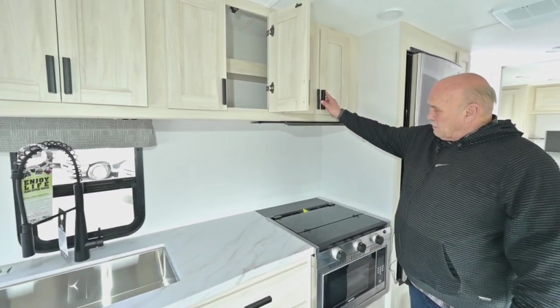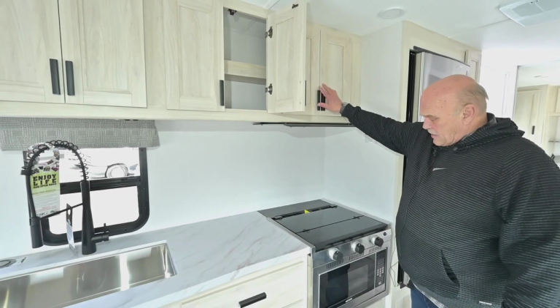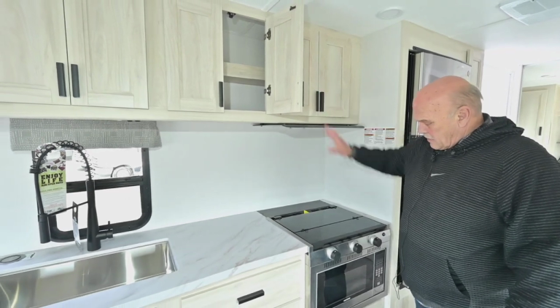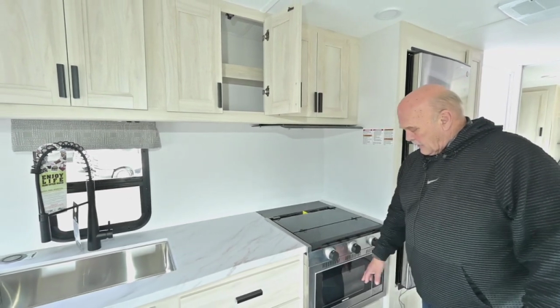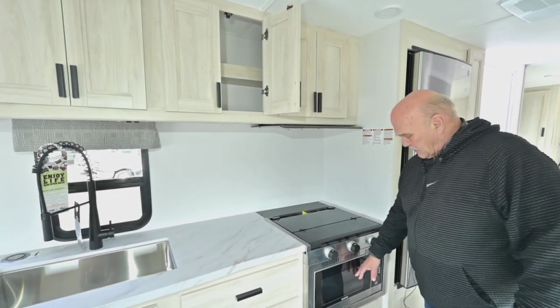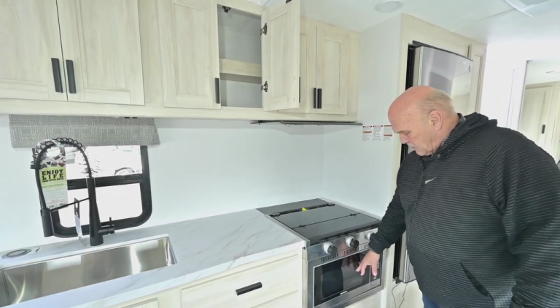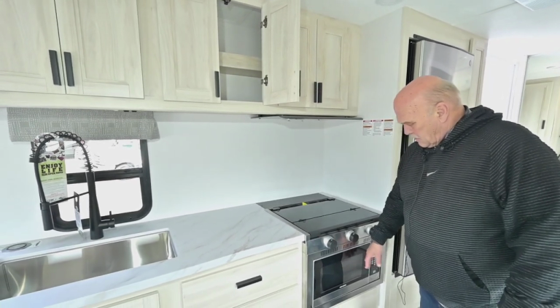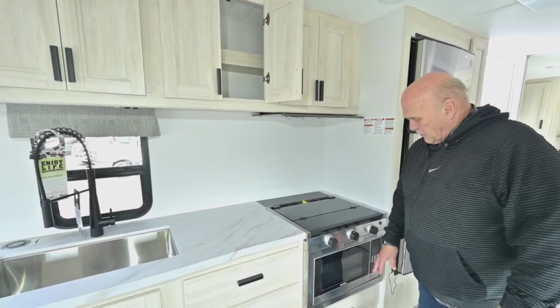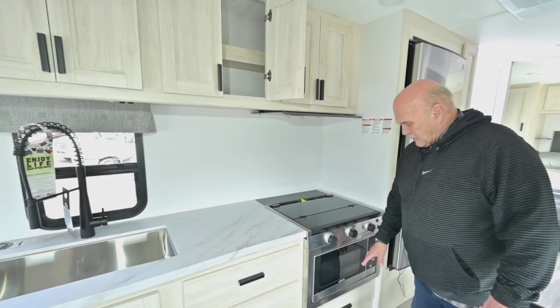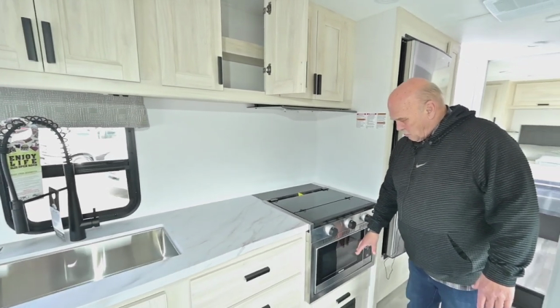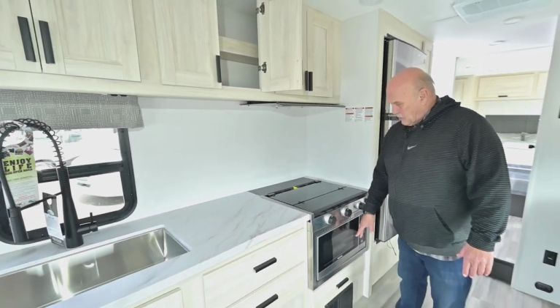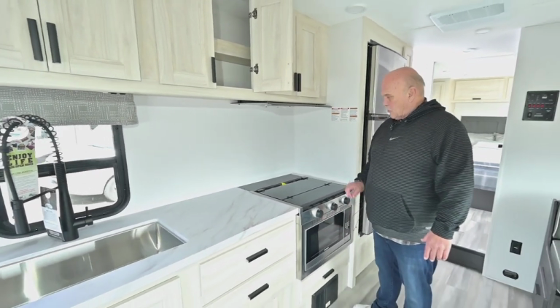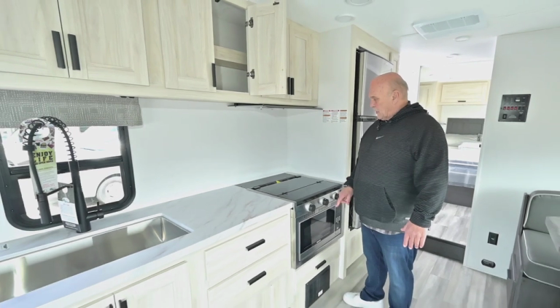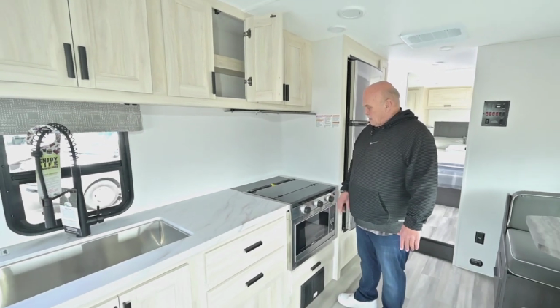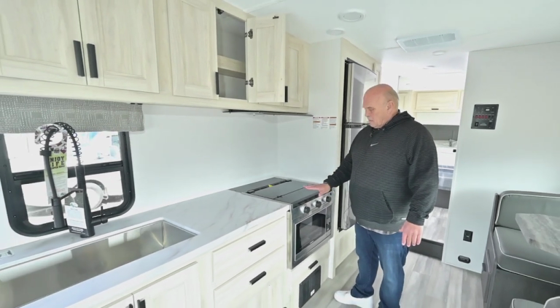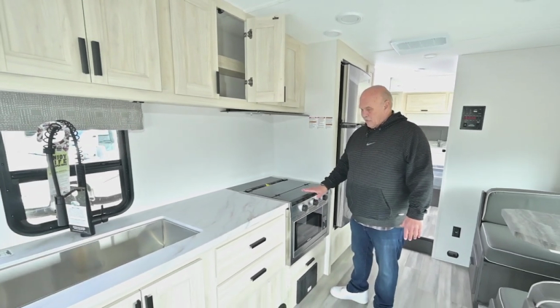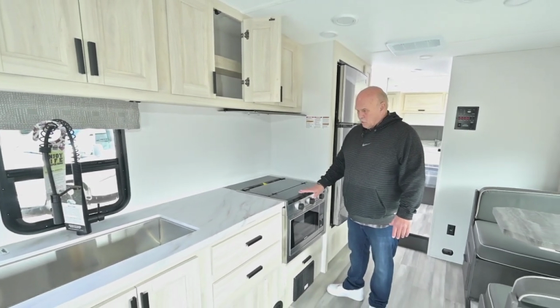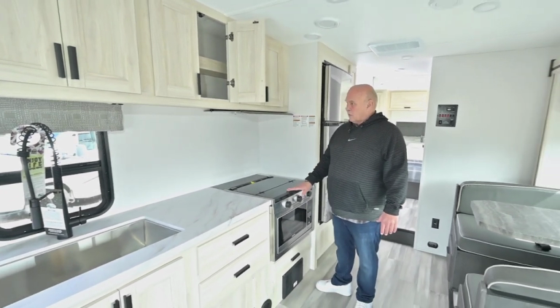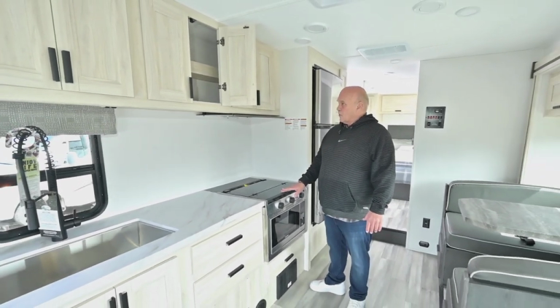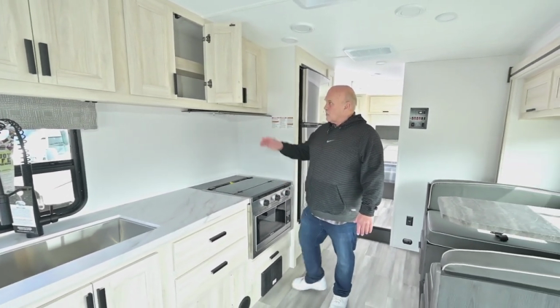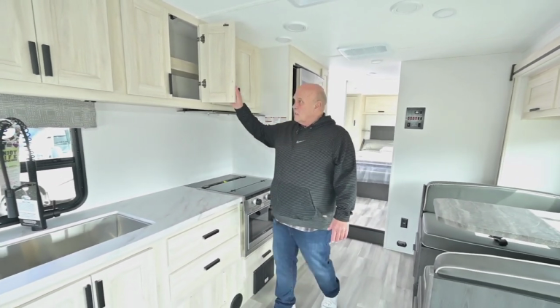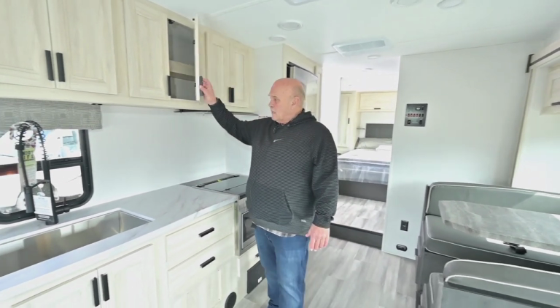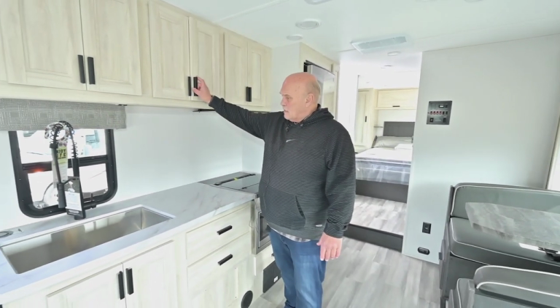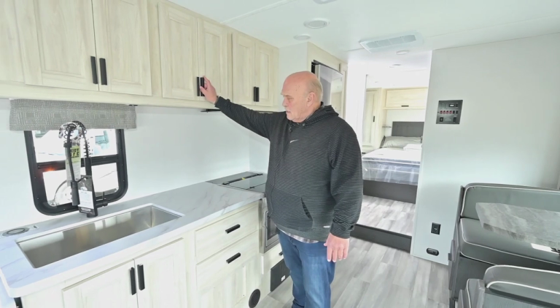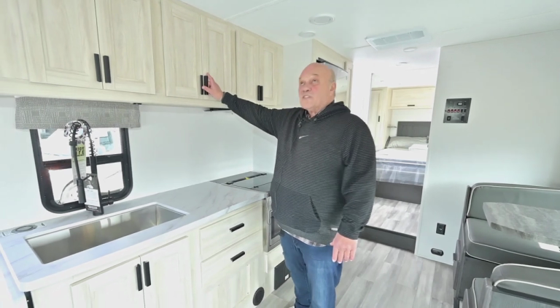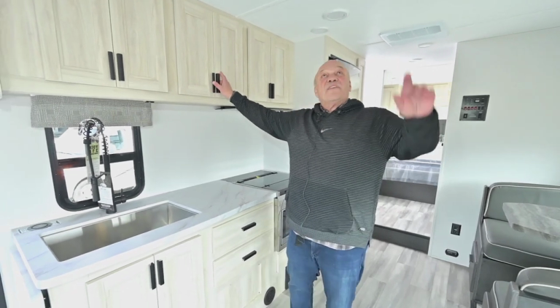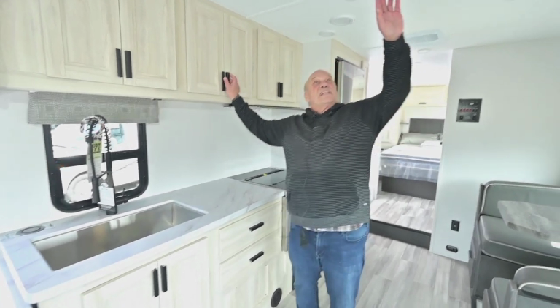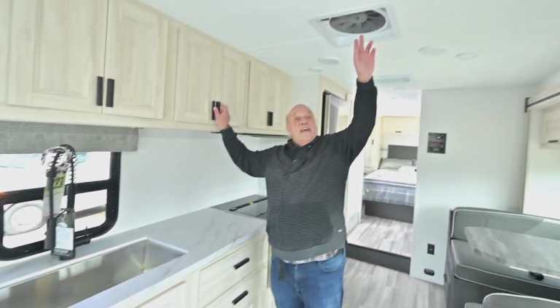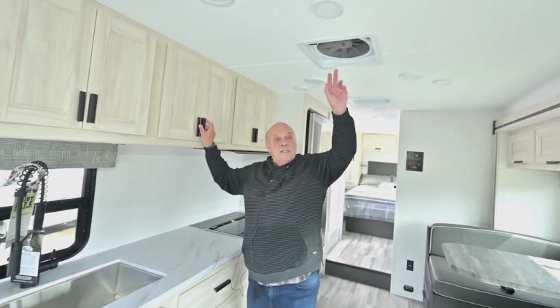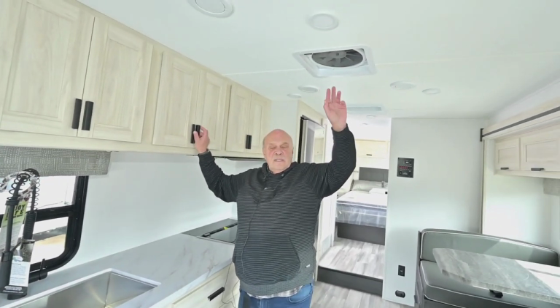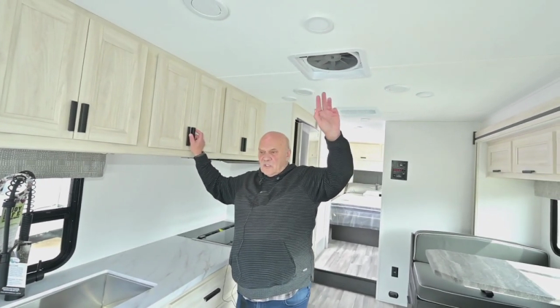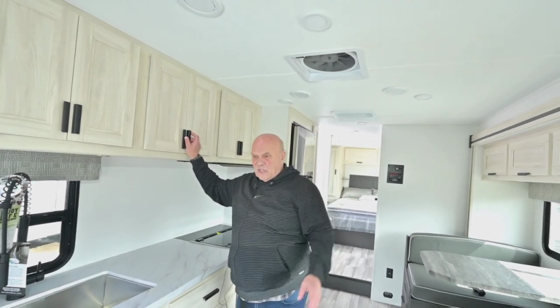Otherwise there'd just be a microwave here and a gas oven here. If a gas oven is your preference, I can drop one in, but I think most people would prefer this combination unit nowadays.